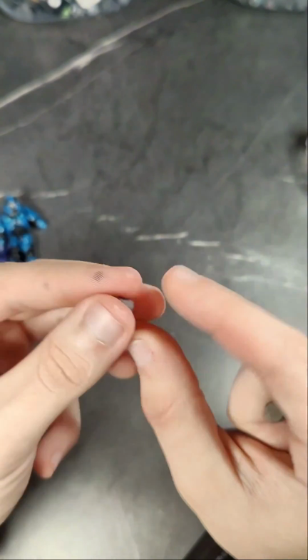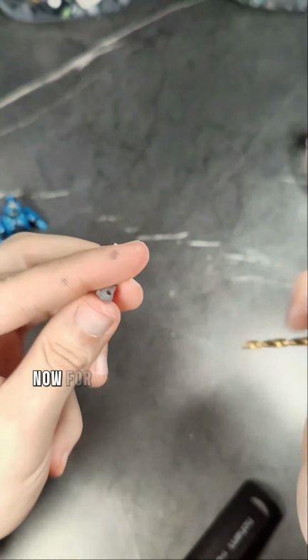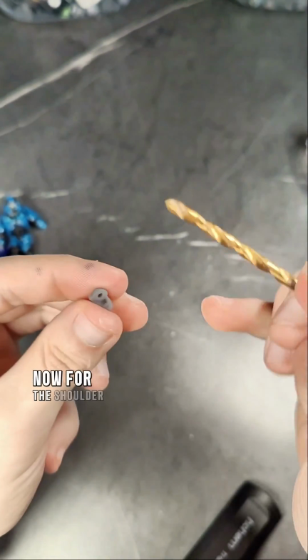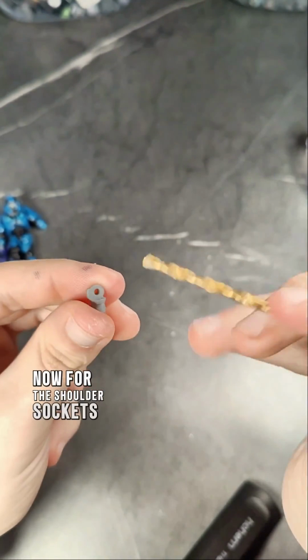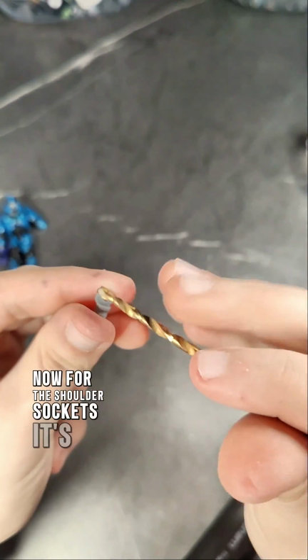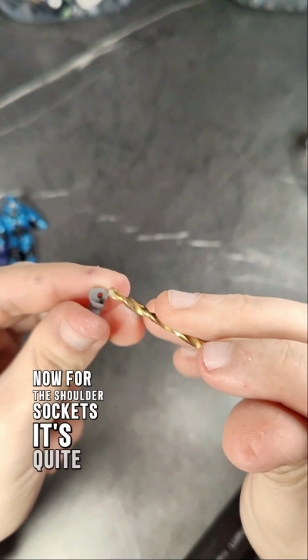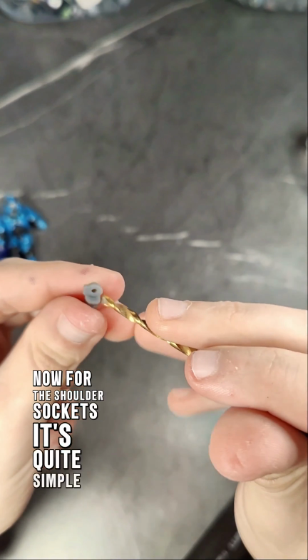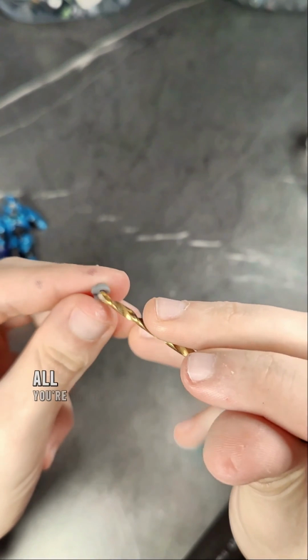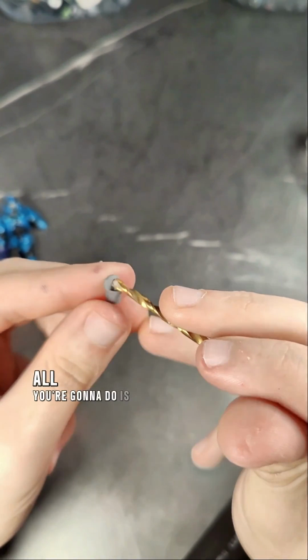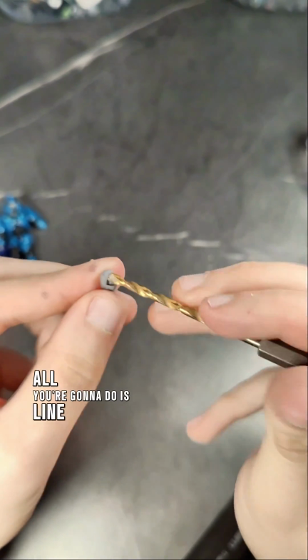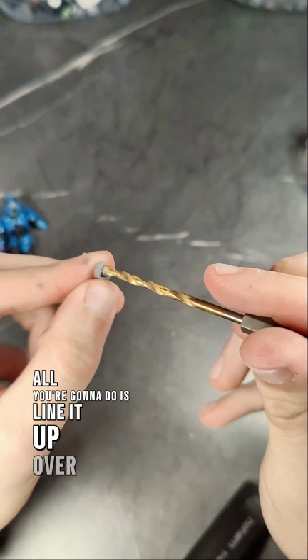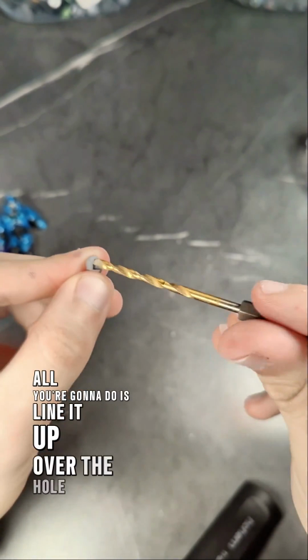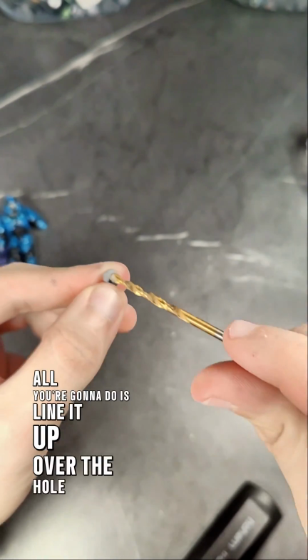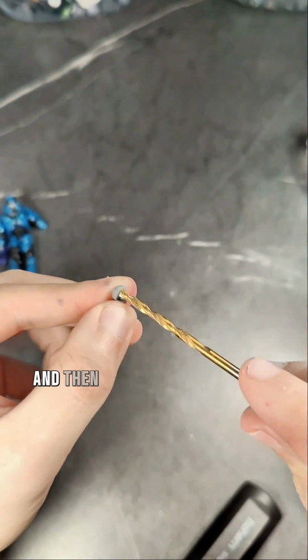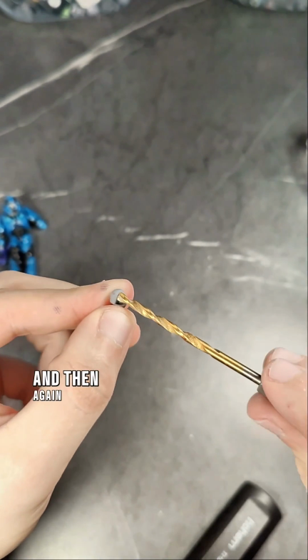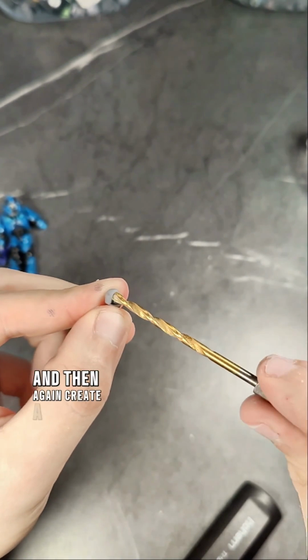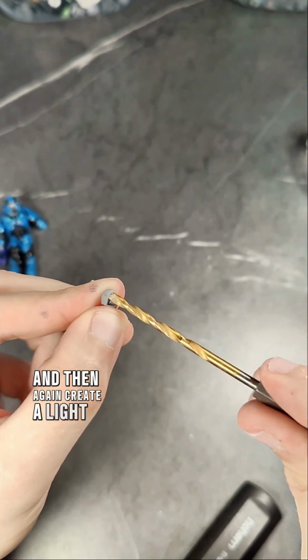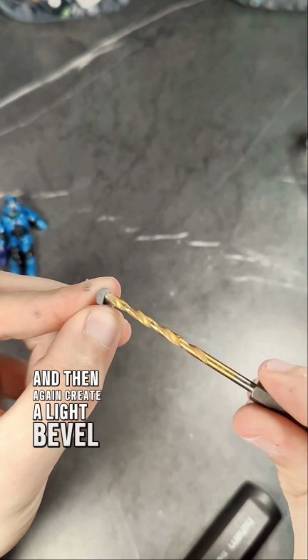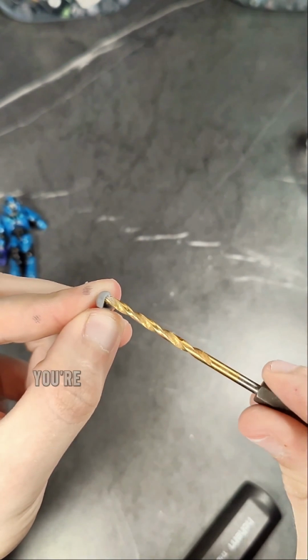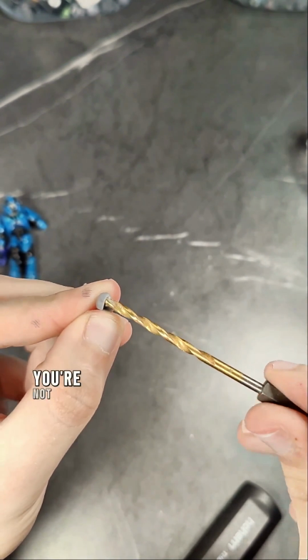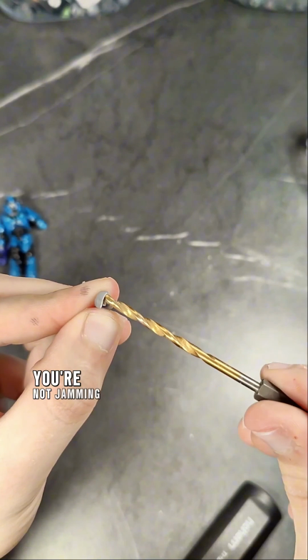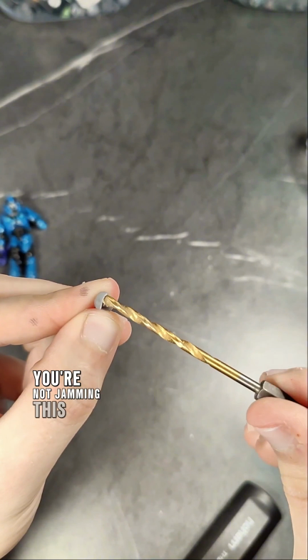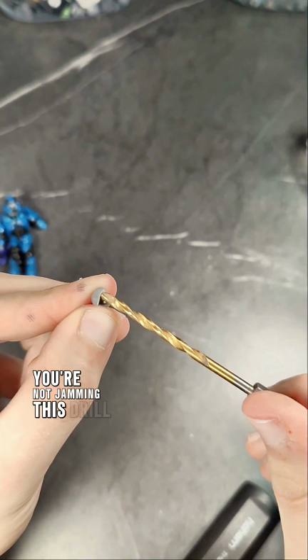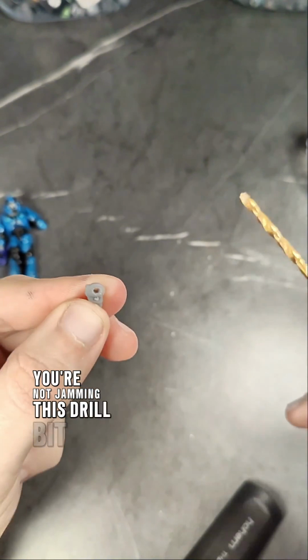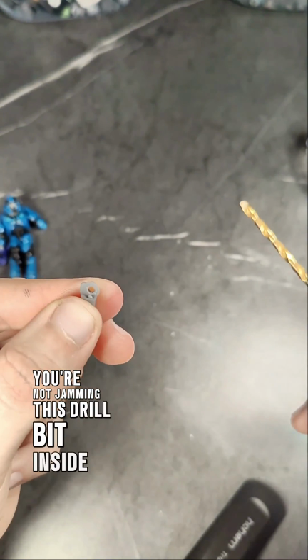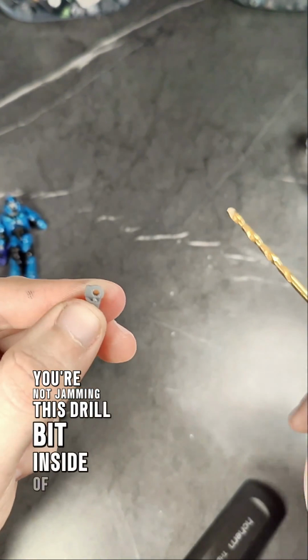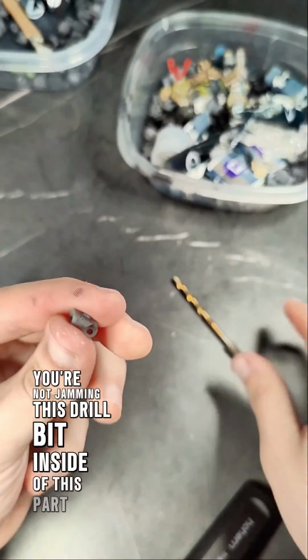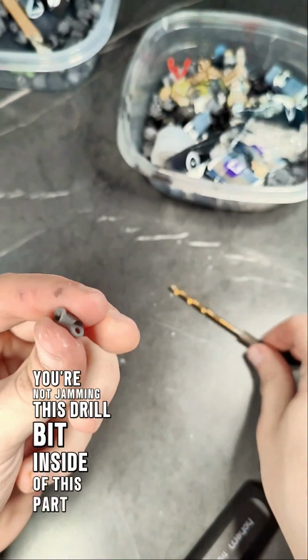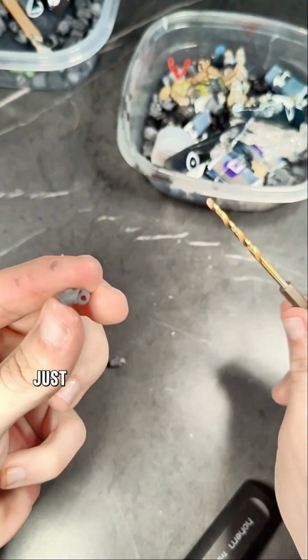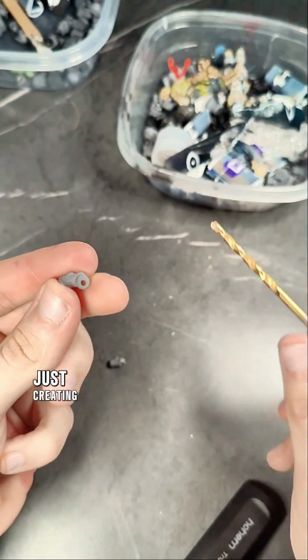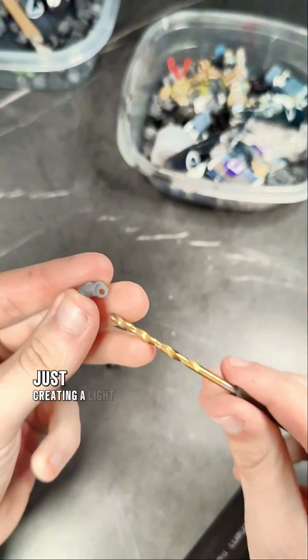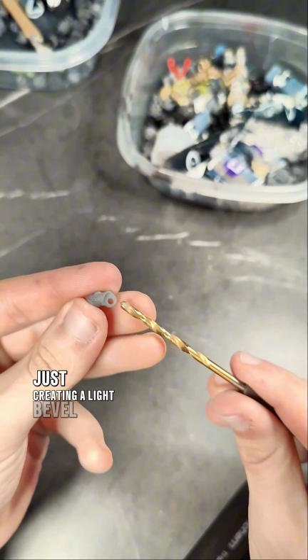Now for the shoulder sockets, it's quite simple. All you're going to do is line it up over the hole and create a light bevel. You're not jamming this drill bit inside of the part, just creating a light bevel.